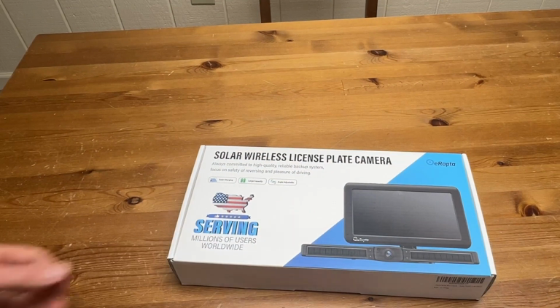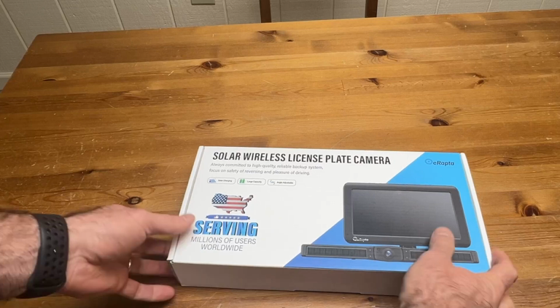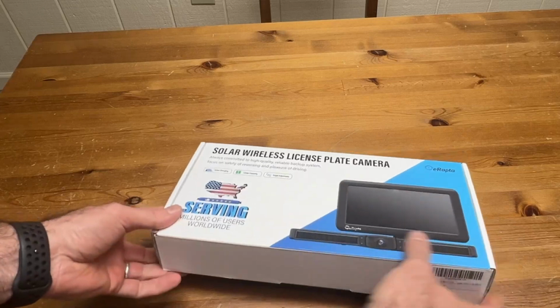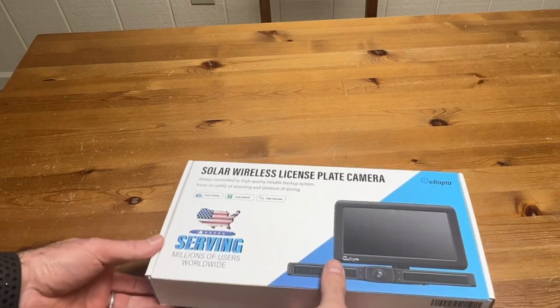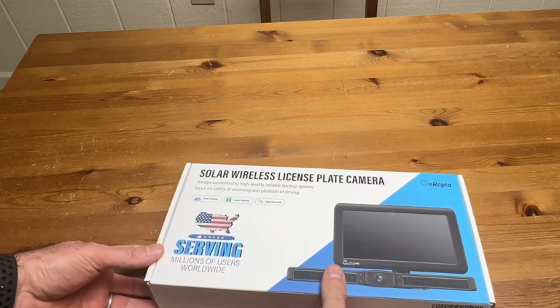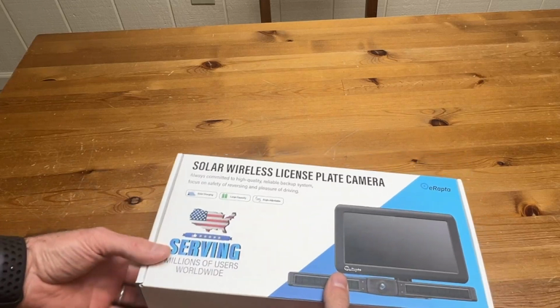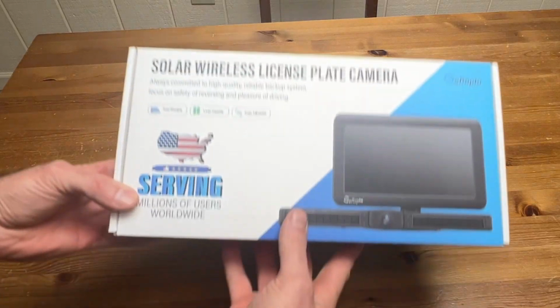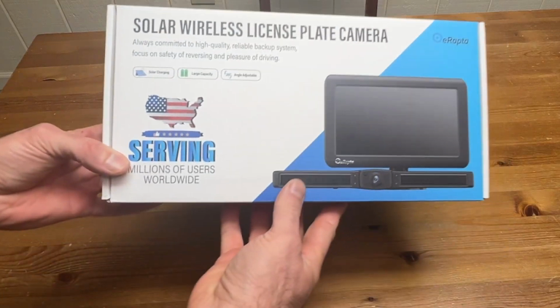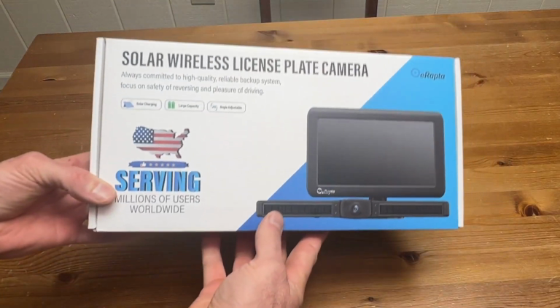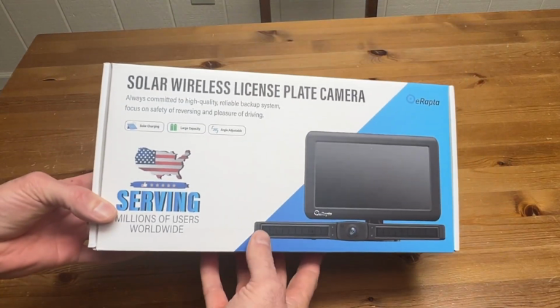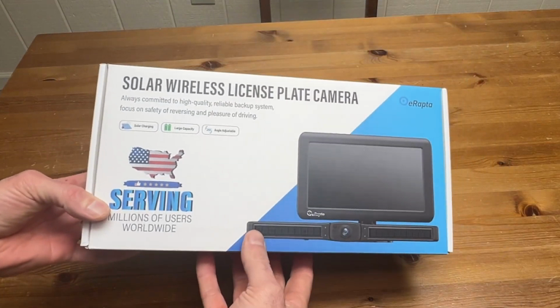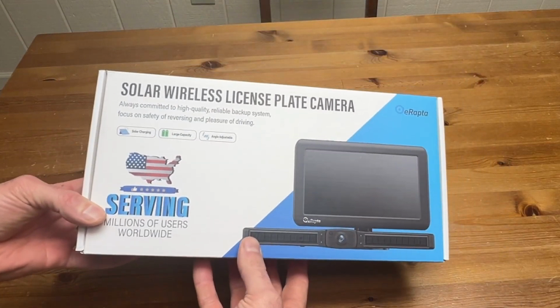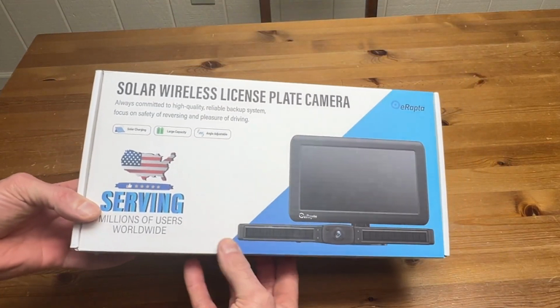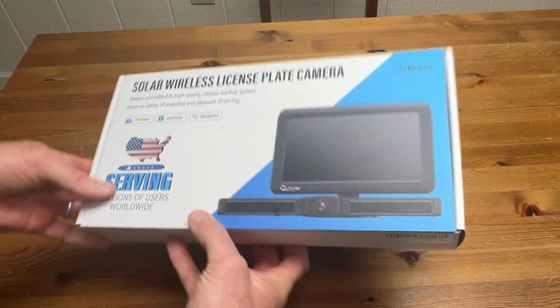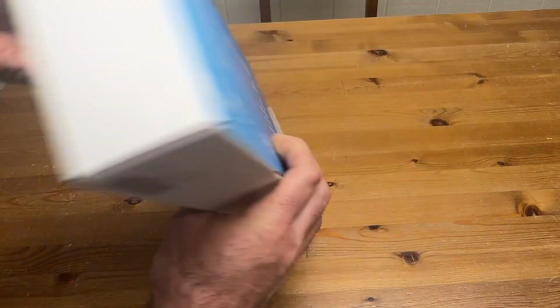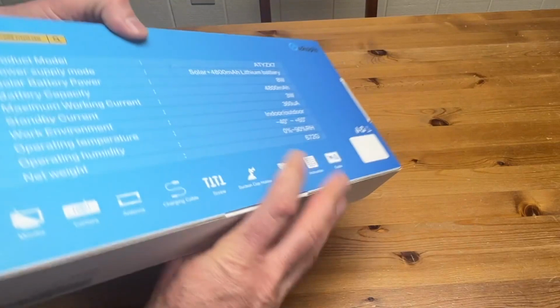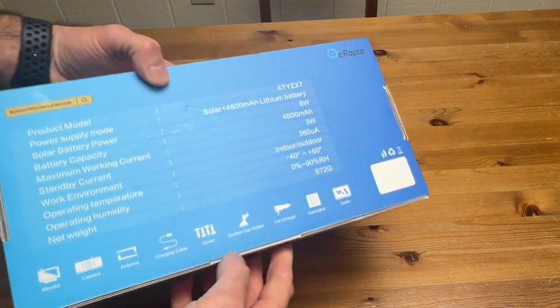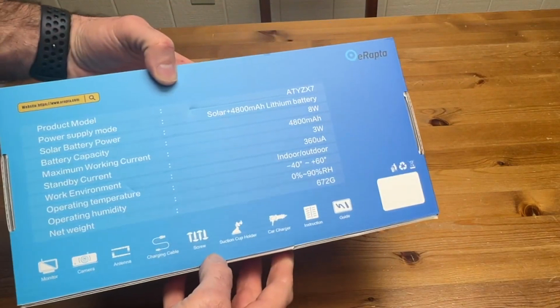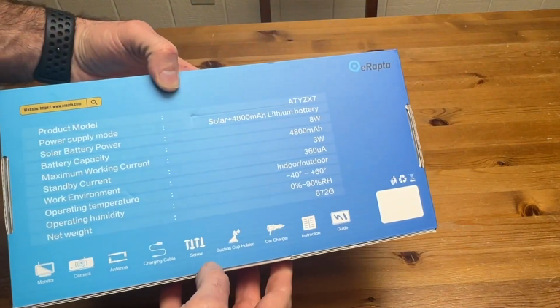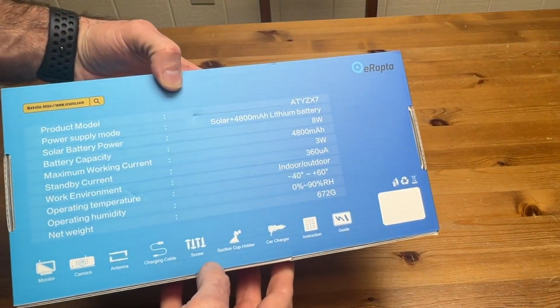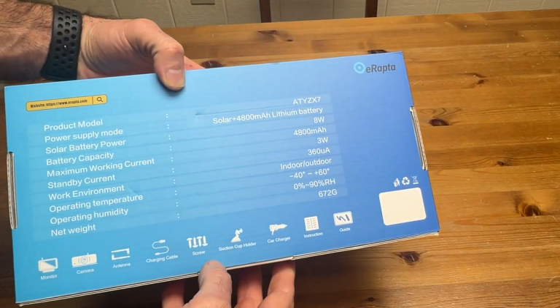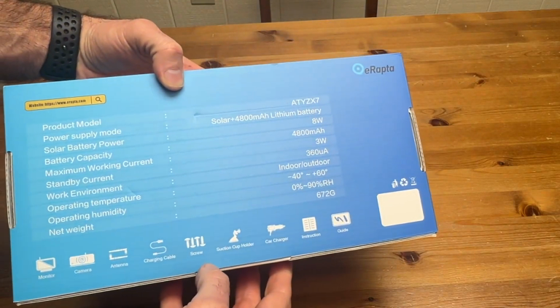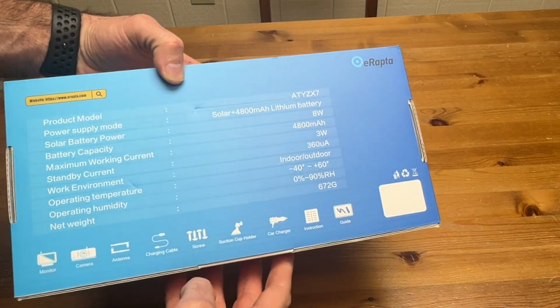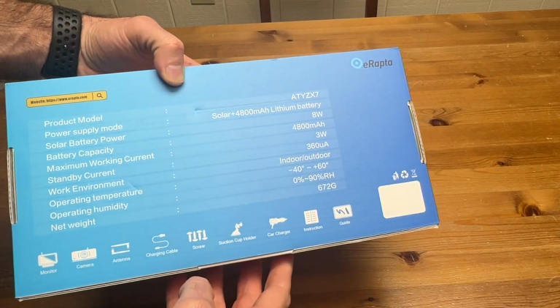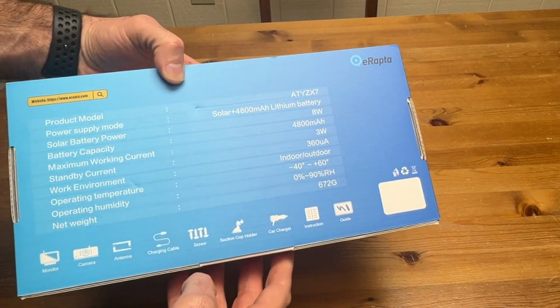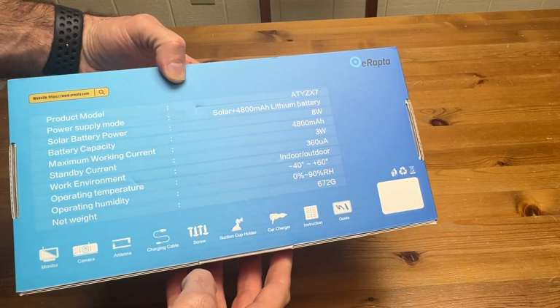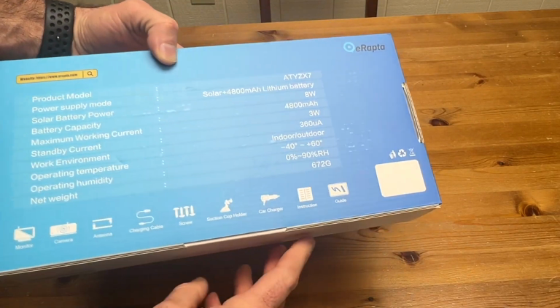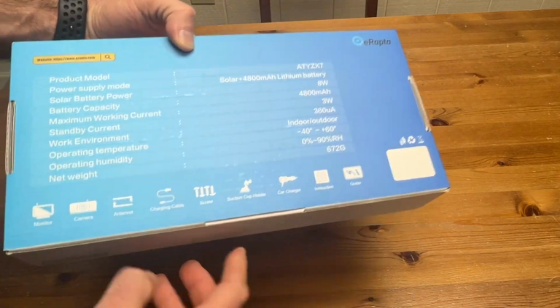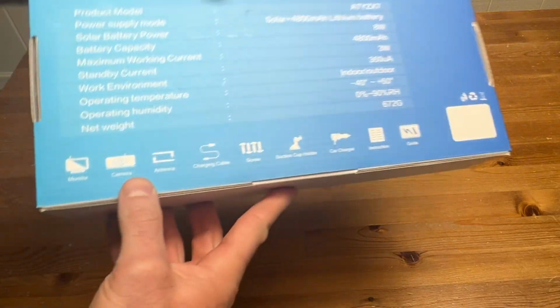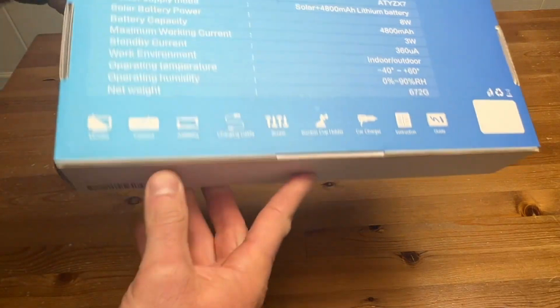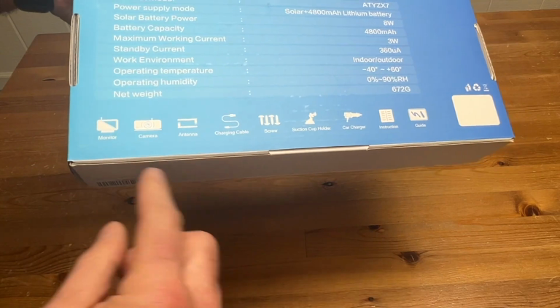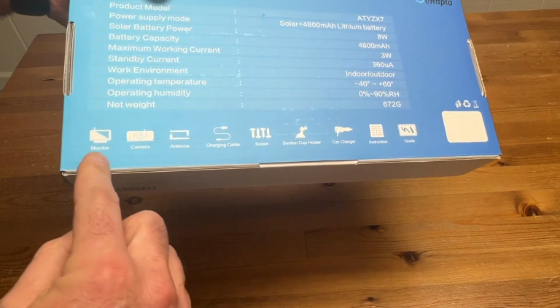So here's a picture of the box. The back has the specs and it shows you everything that comes in it.